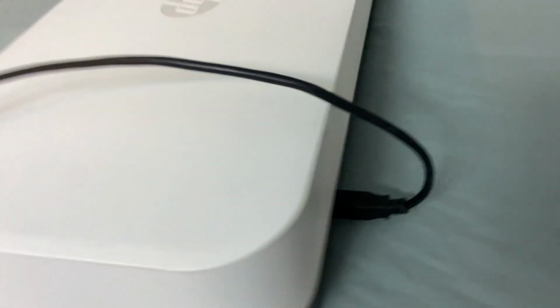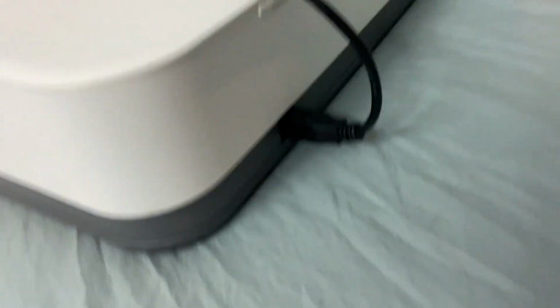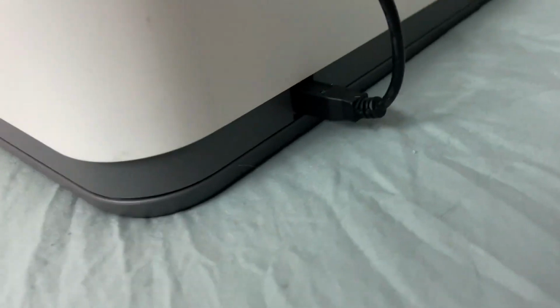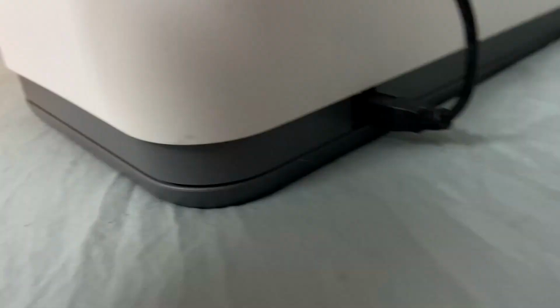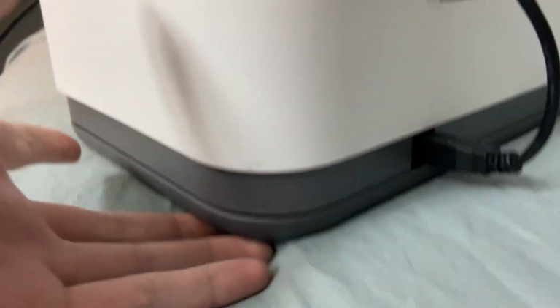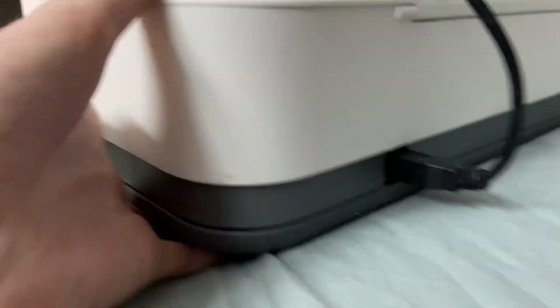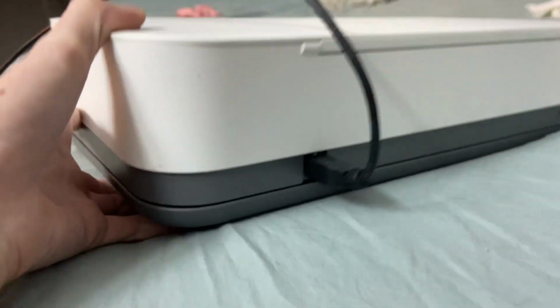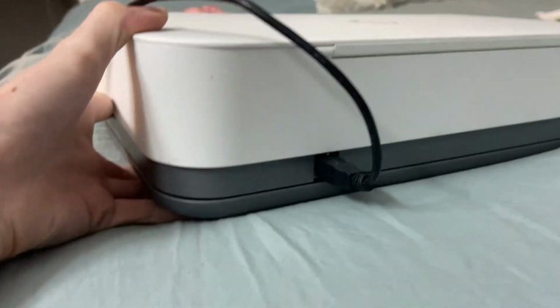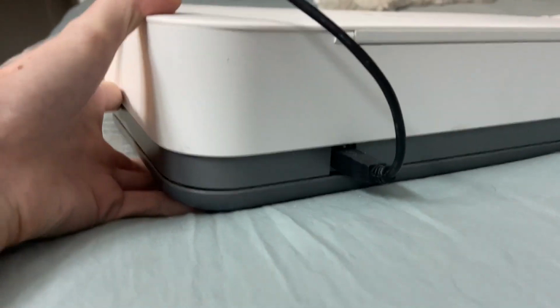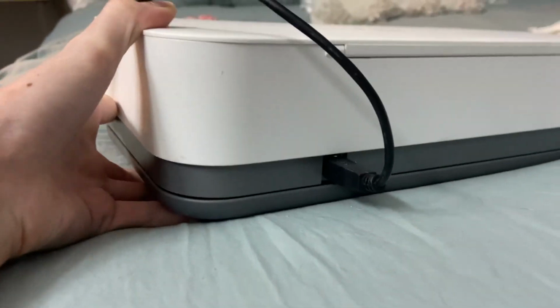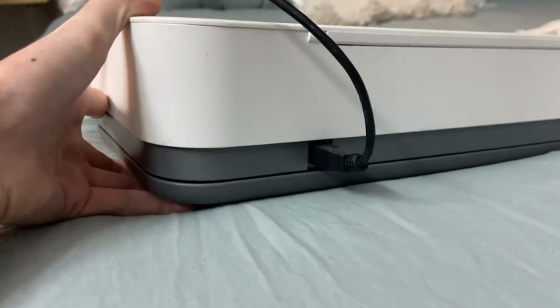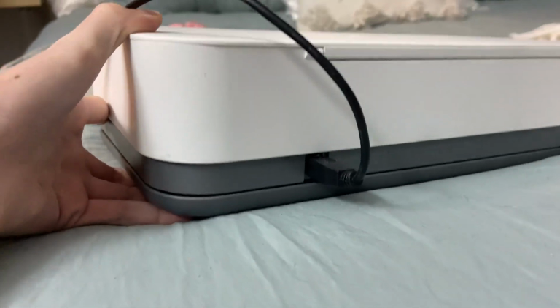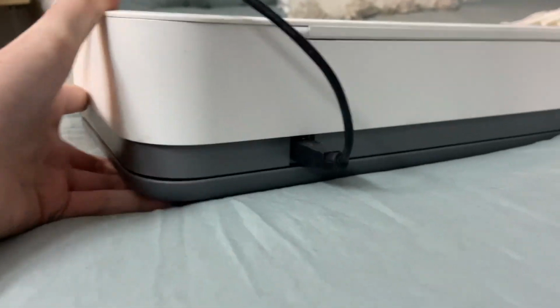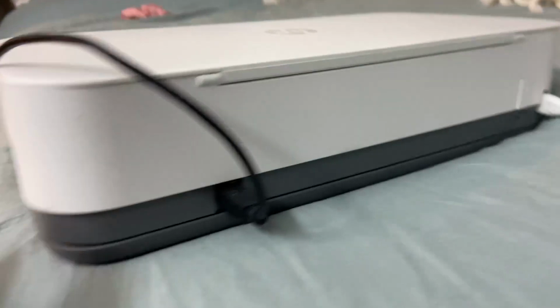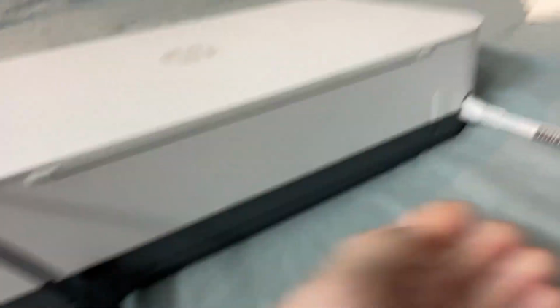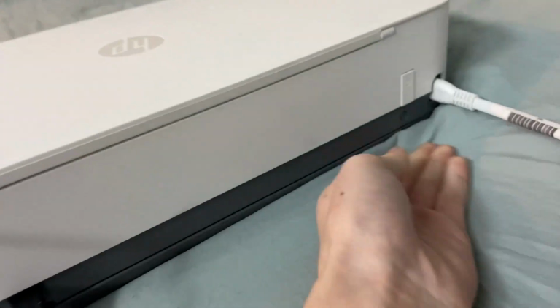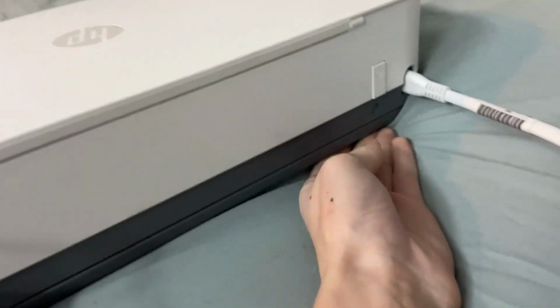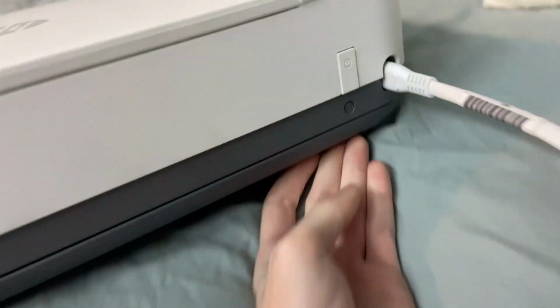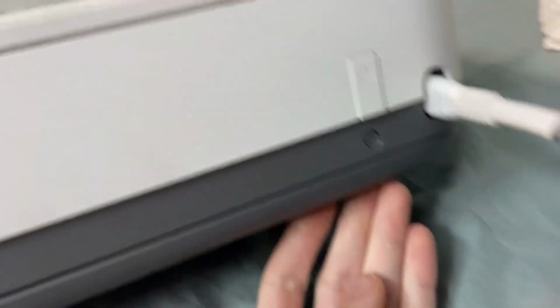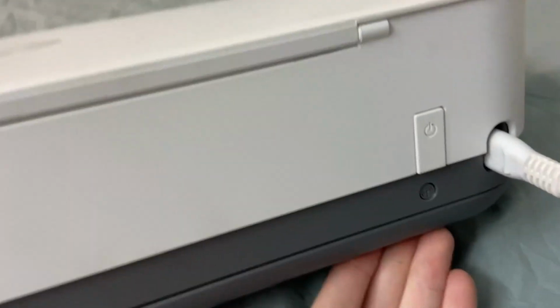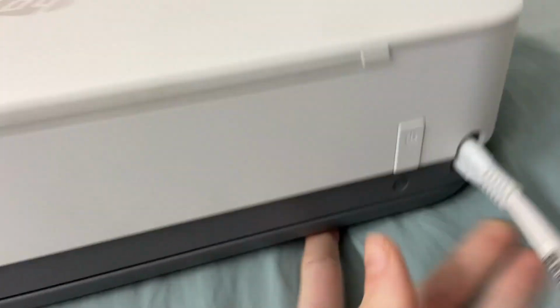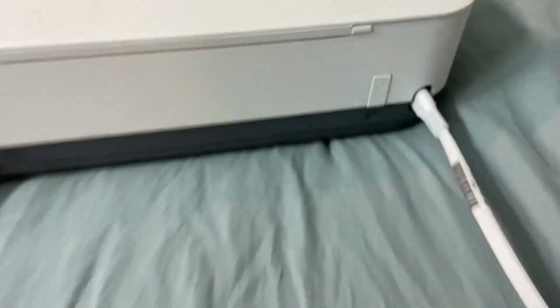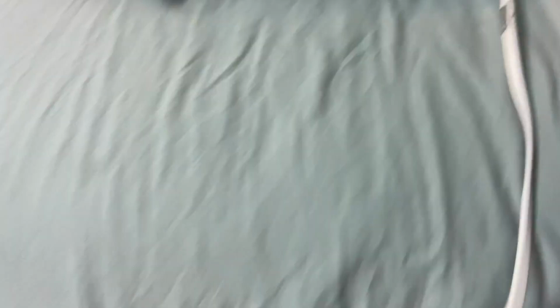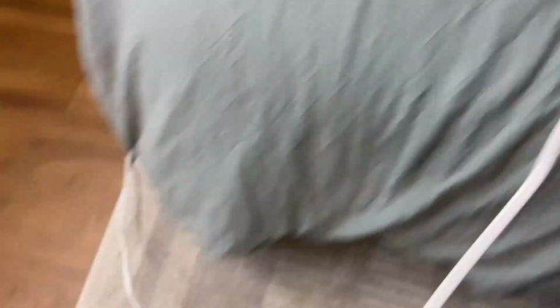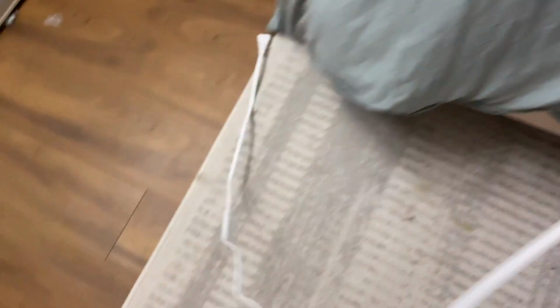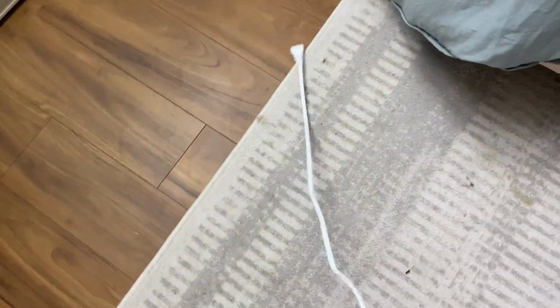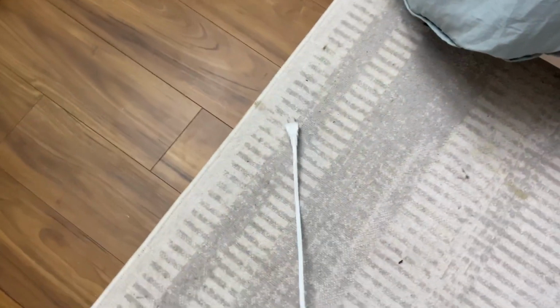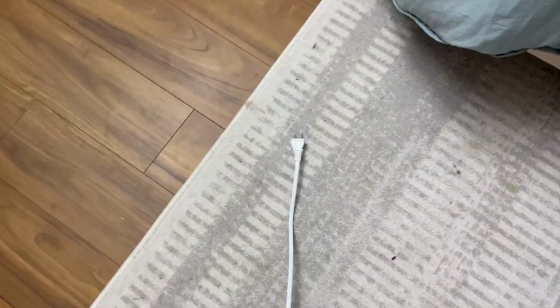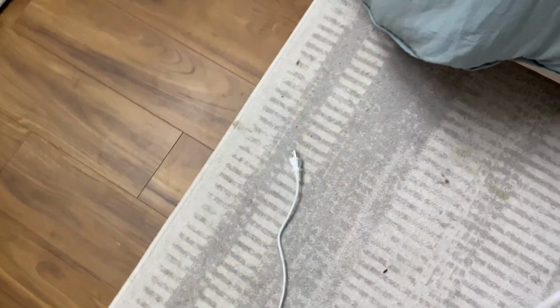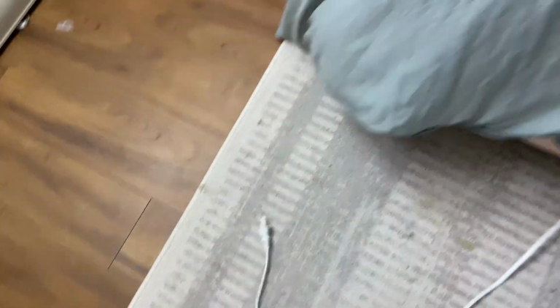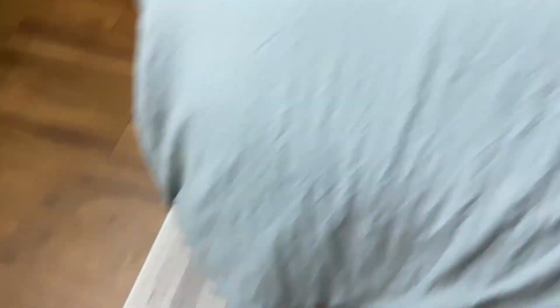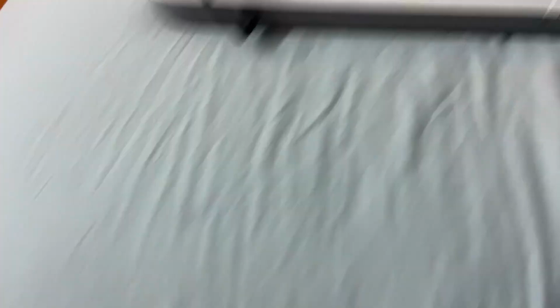Here's the back side of it. This is where that USB attachment would plug in. And here's the power cord — it just looks like a normal little two-pronged power cord.